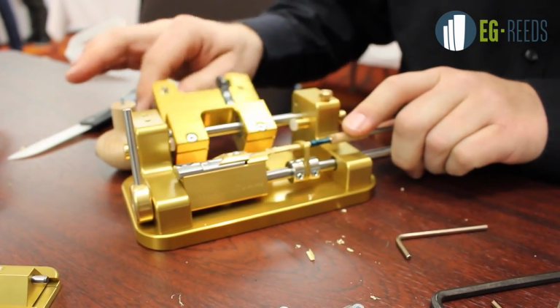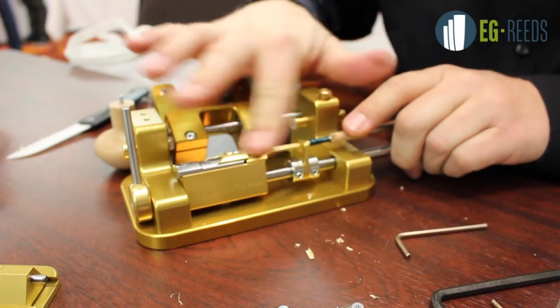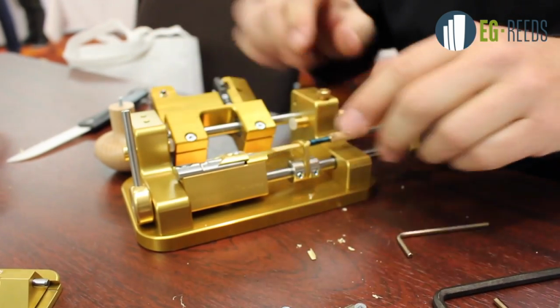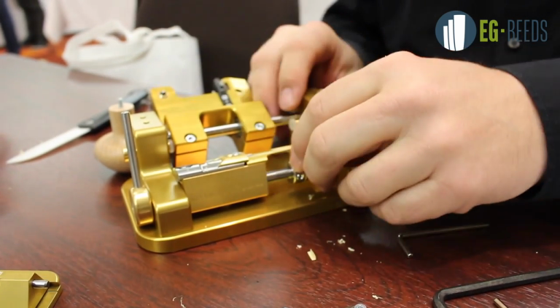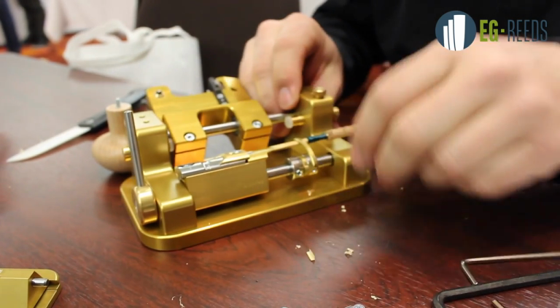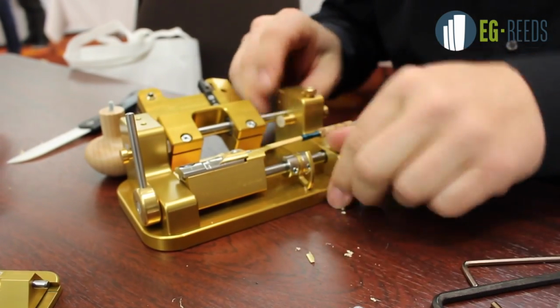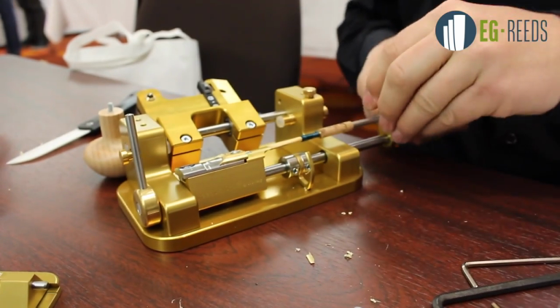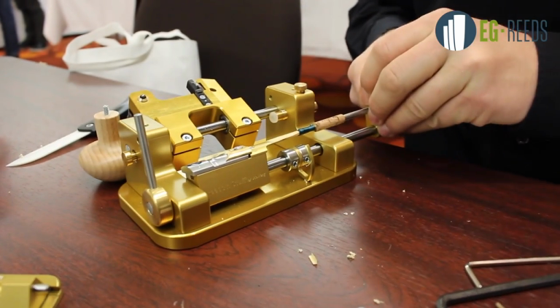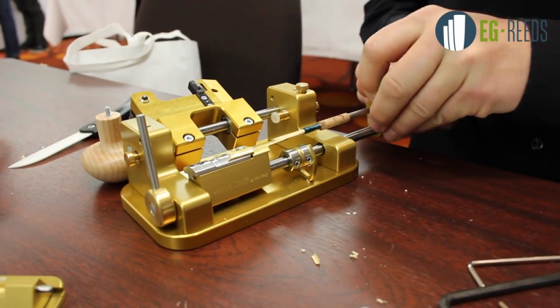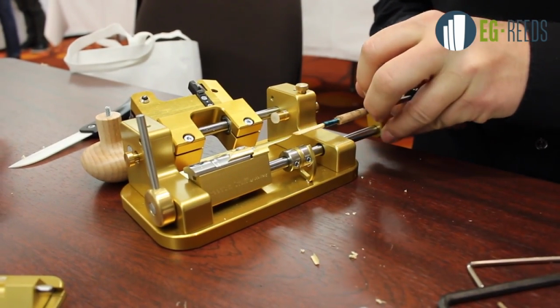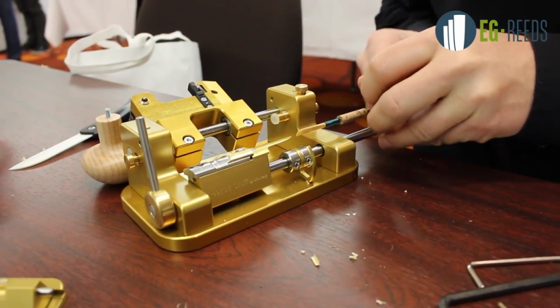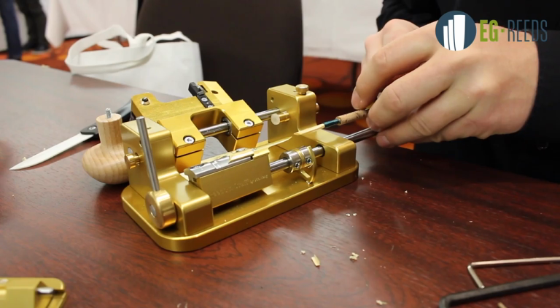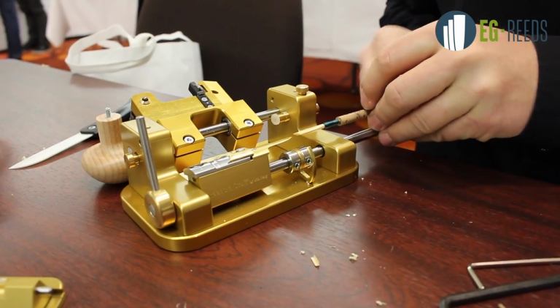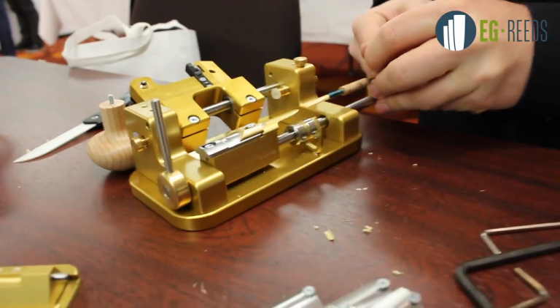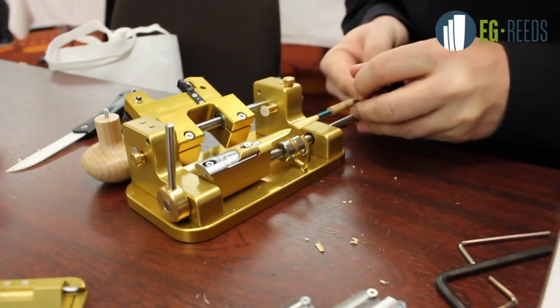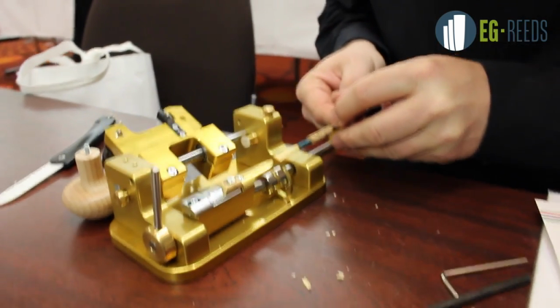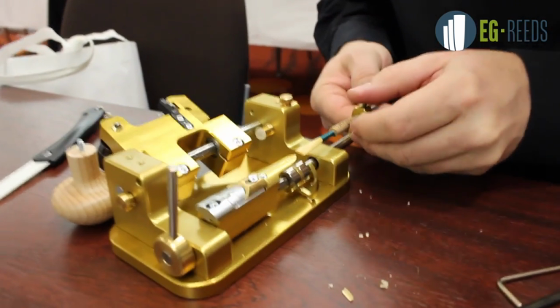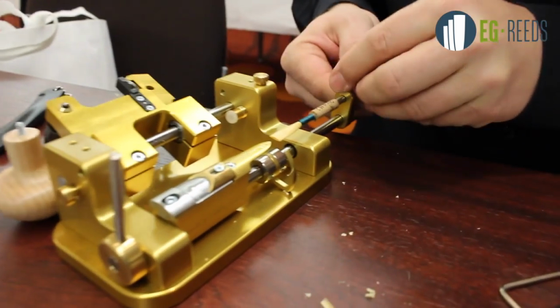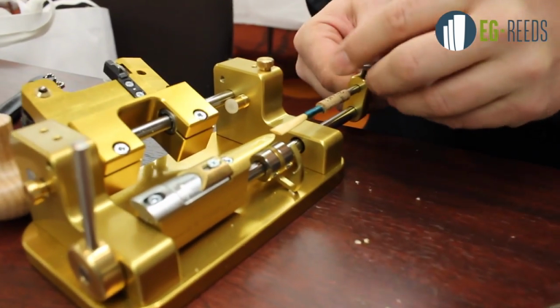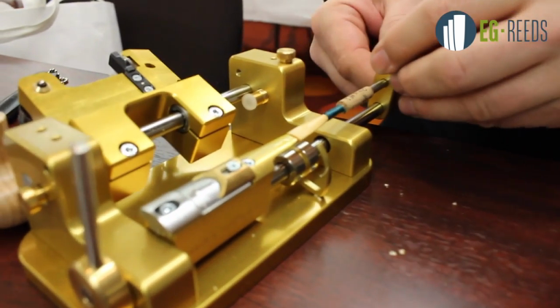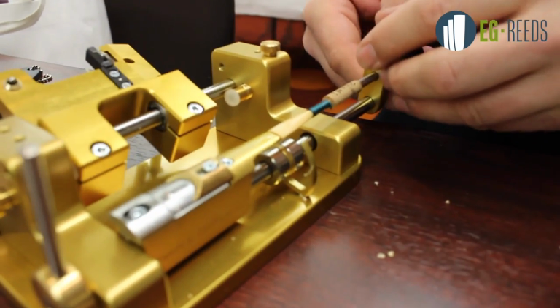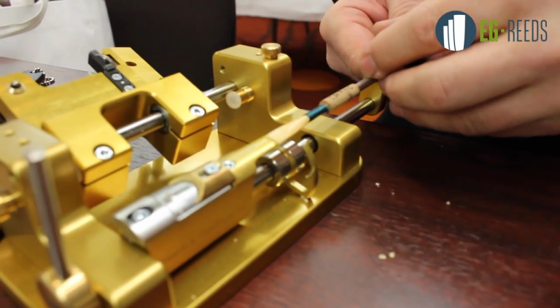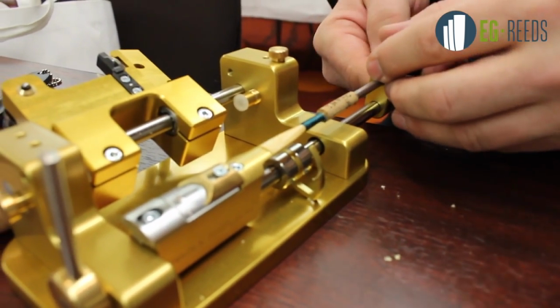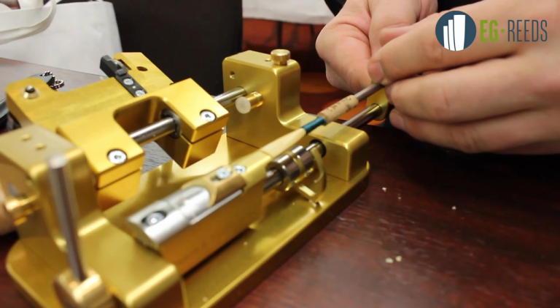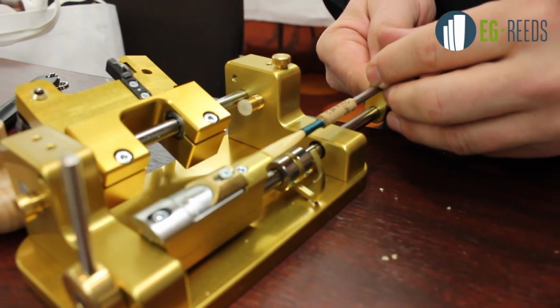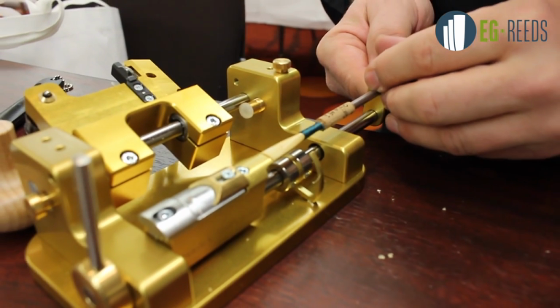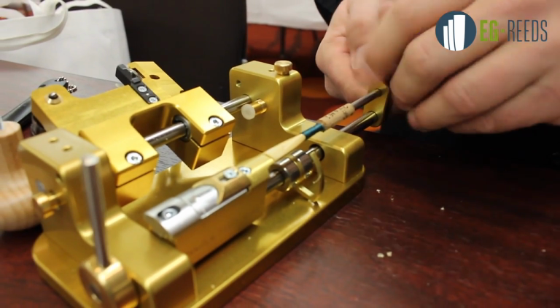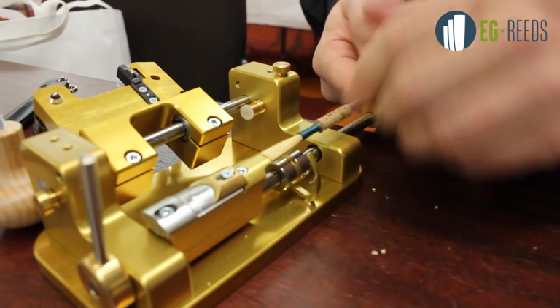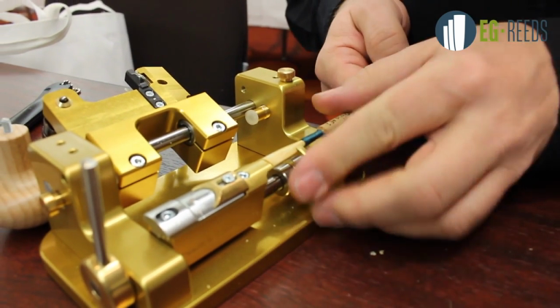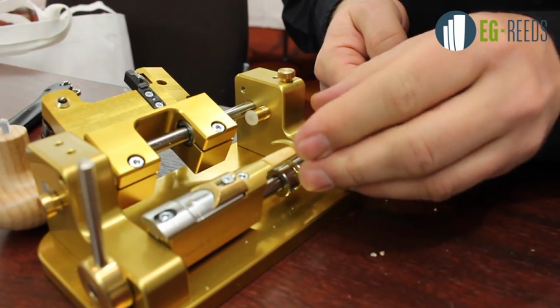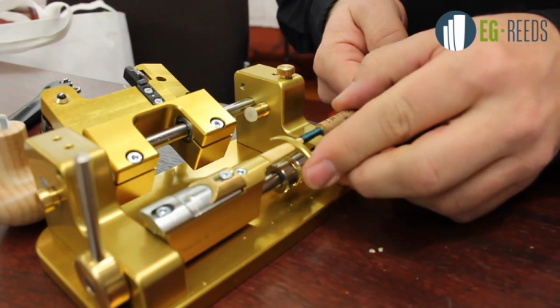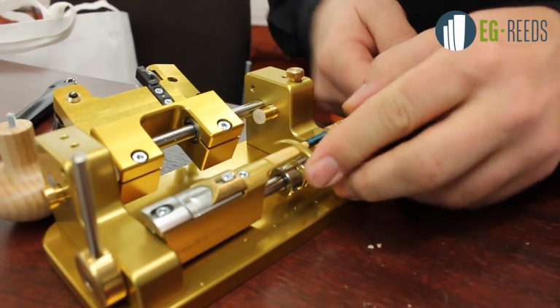That is it — one side is done. We do the other side, all the way to the line. Clamp it.